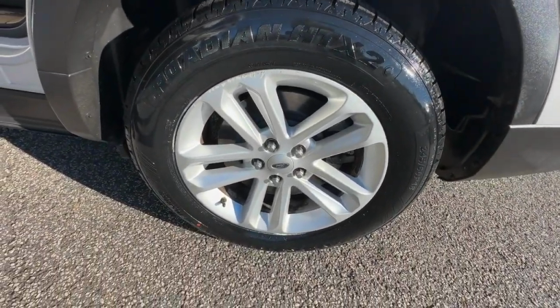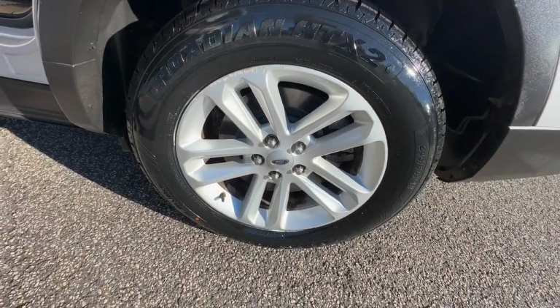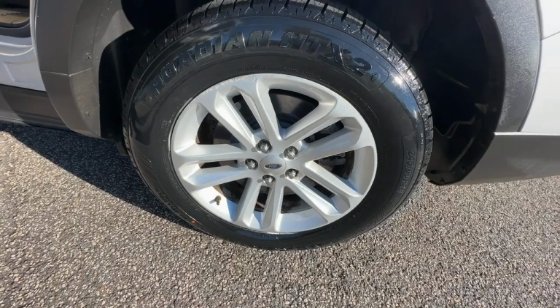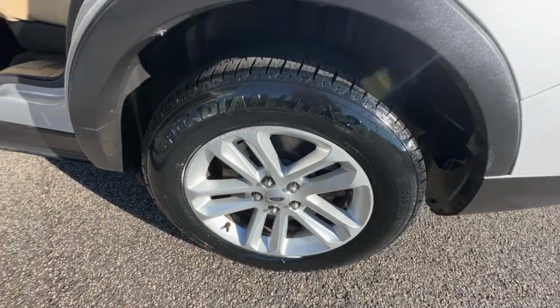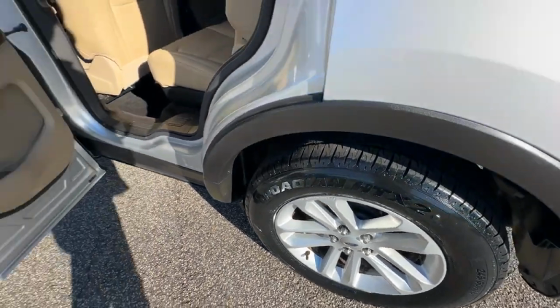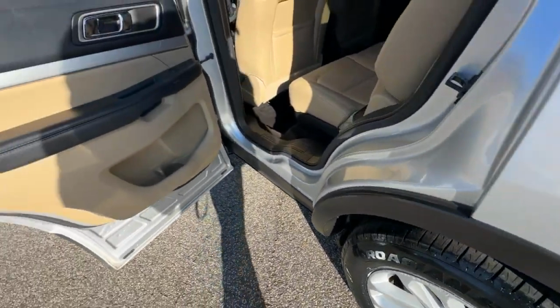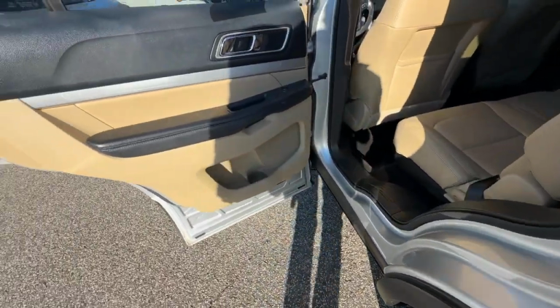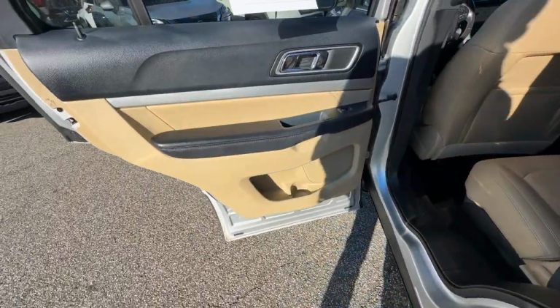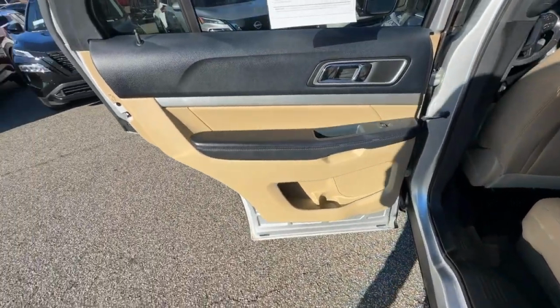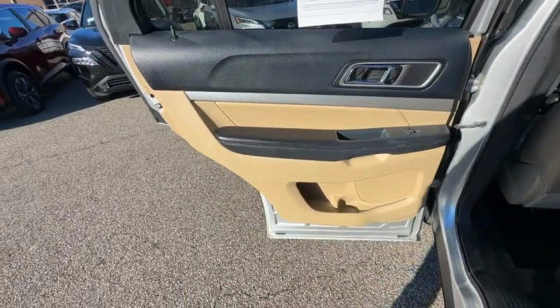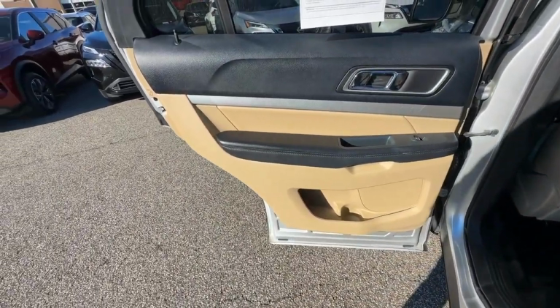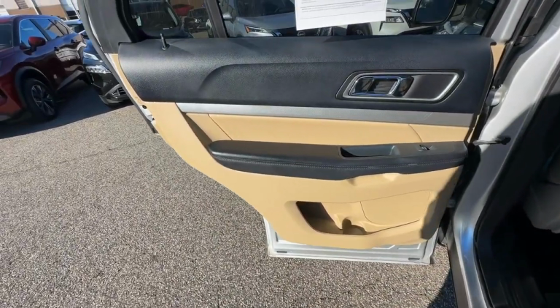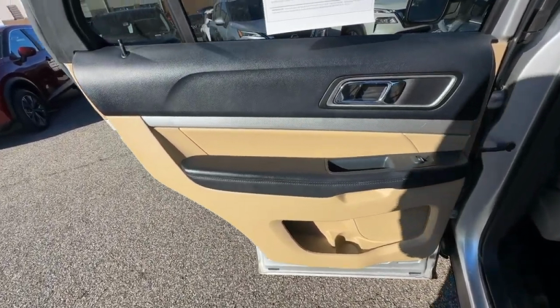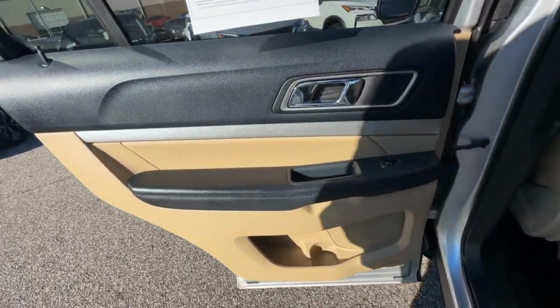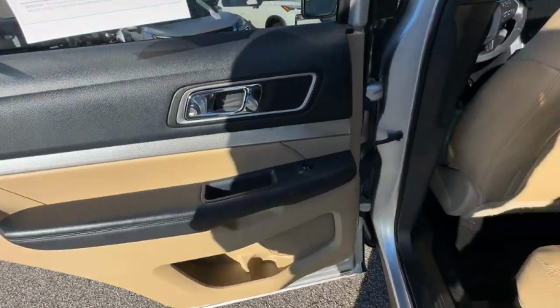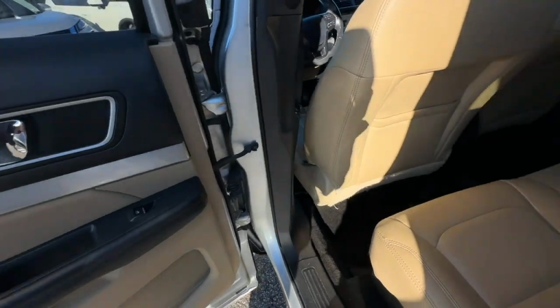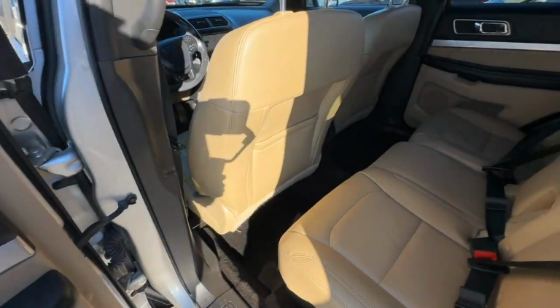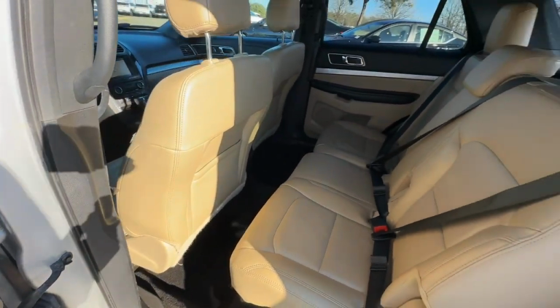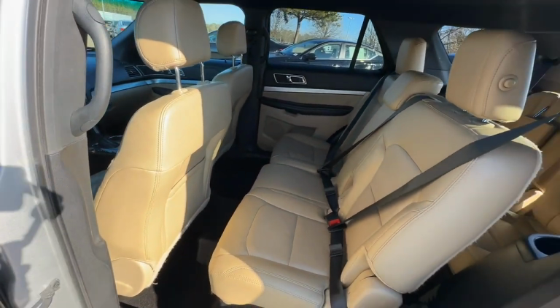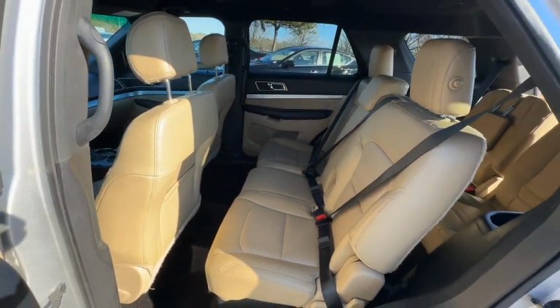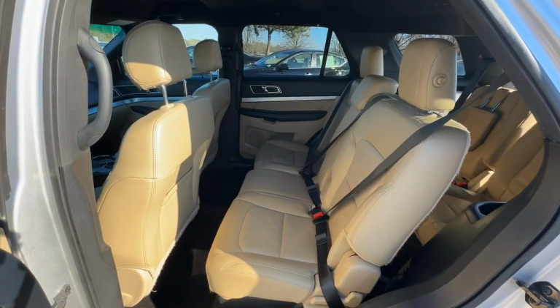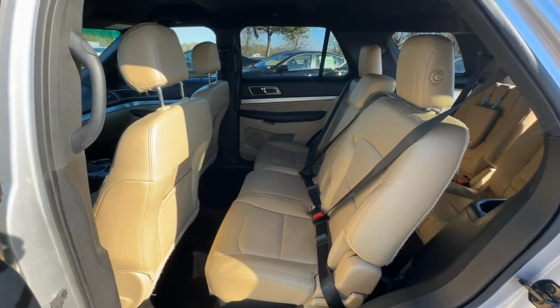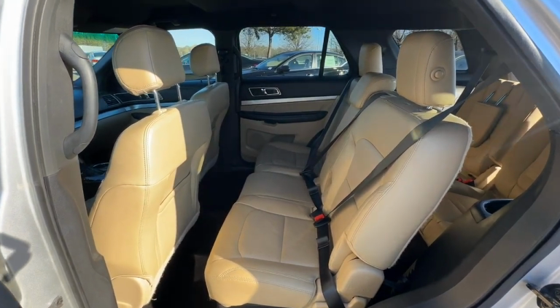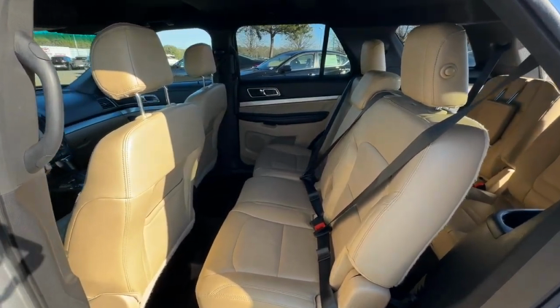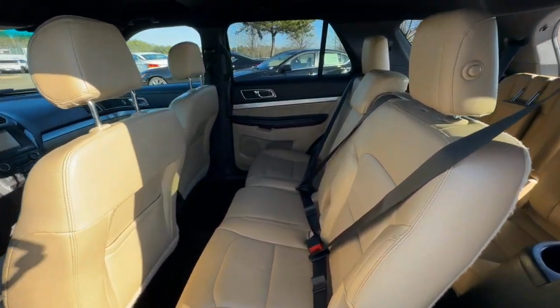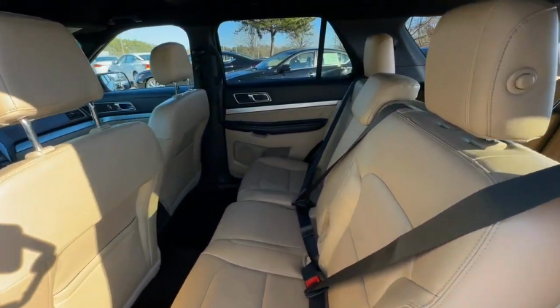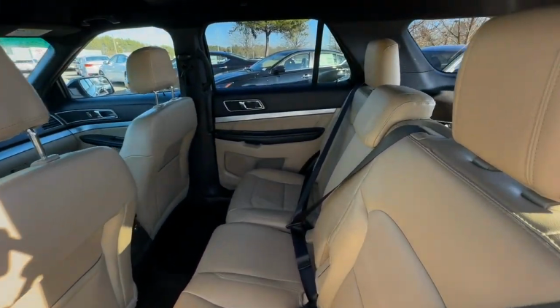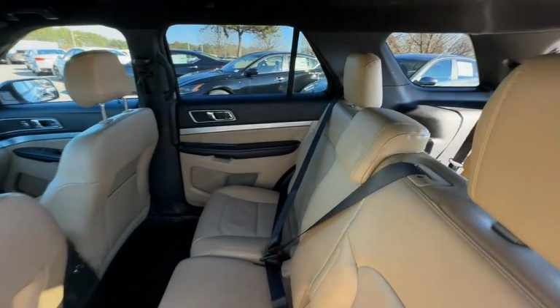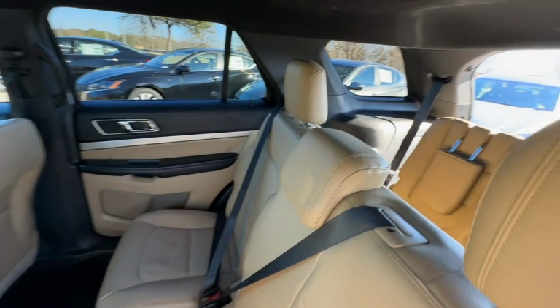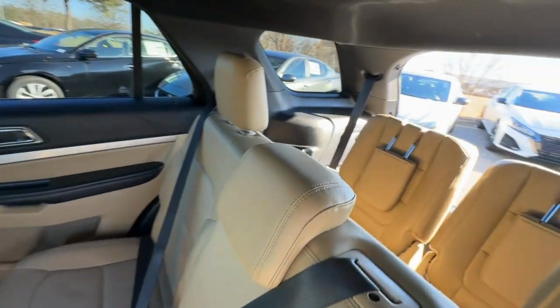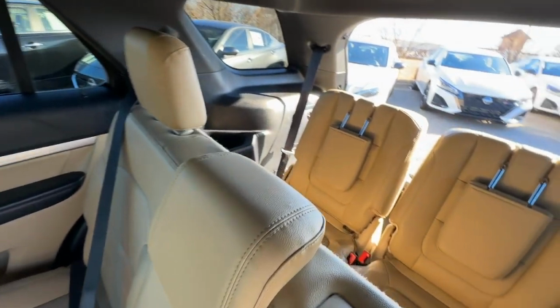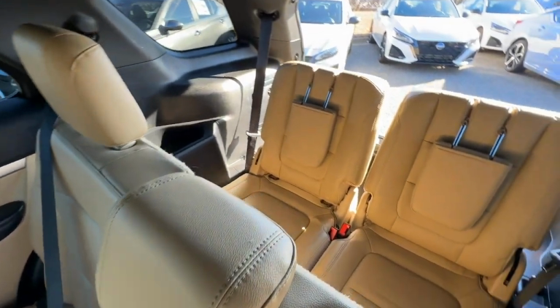Keyless entry, fog lamps, power passenger seat, heated mirrors, satellite radio, backup camera, aluminum wheels, third row seat, alarm, electronic stability control.